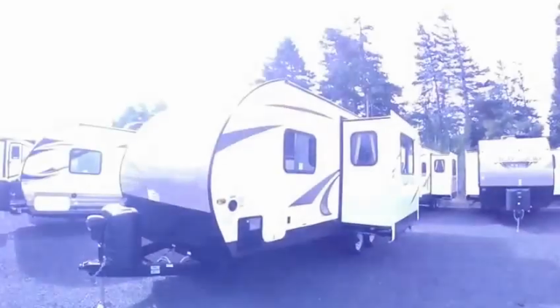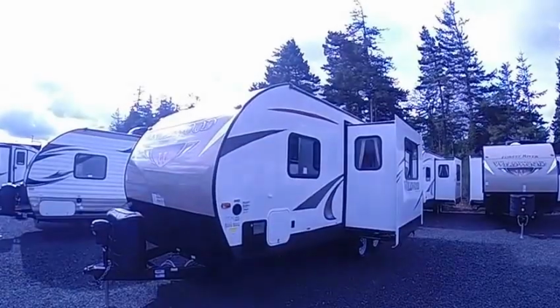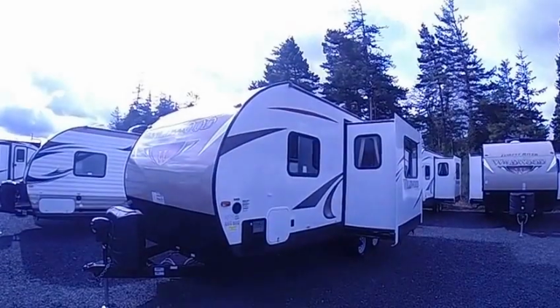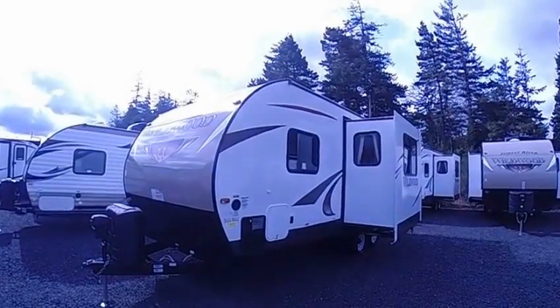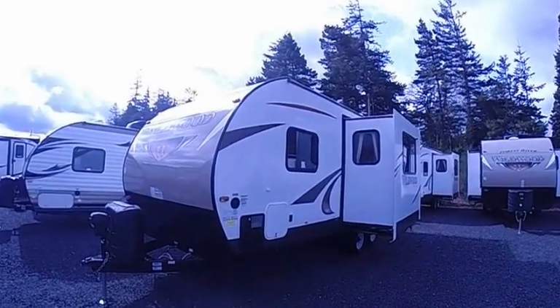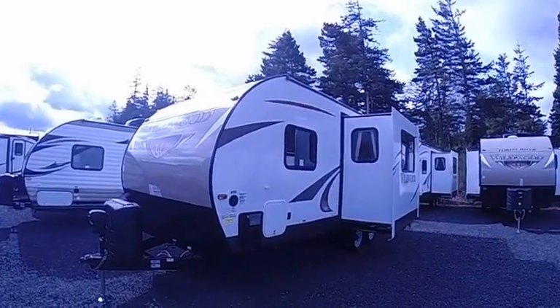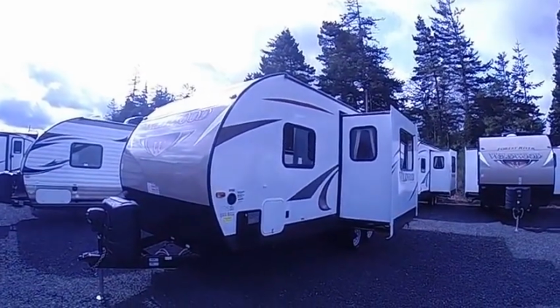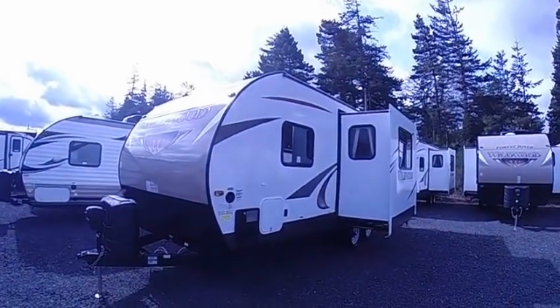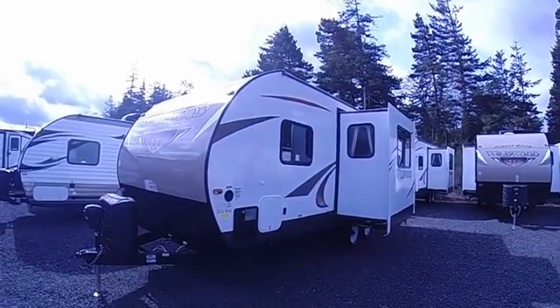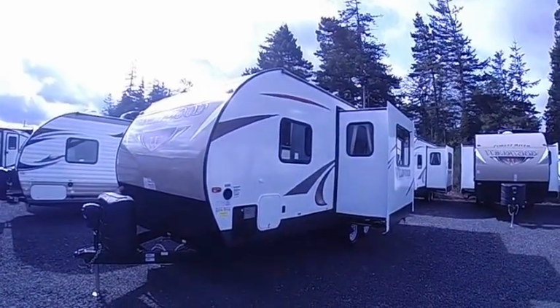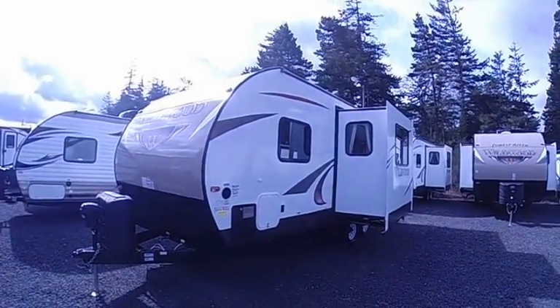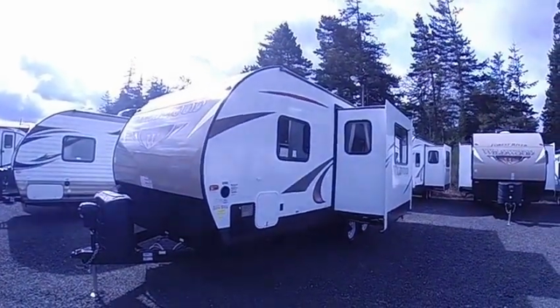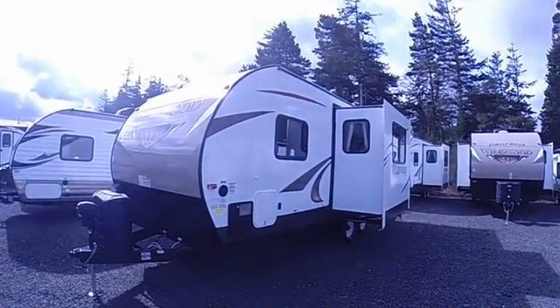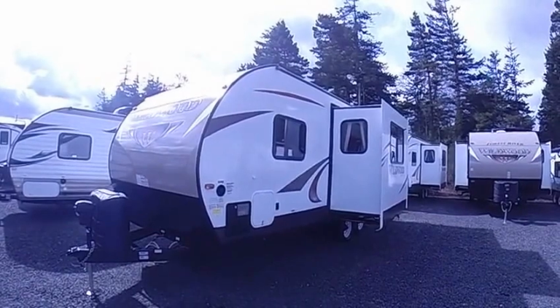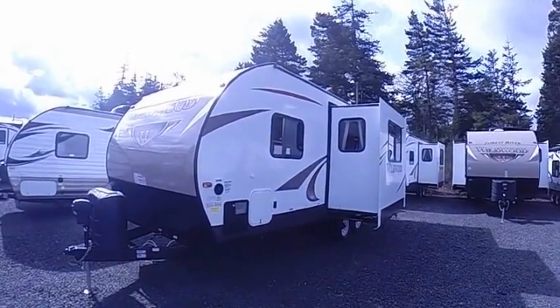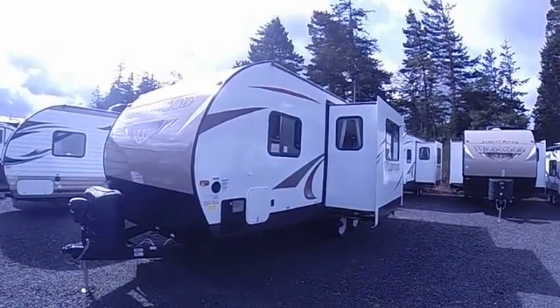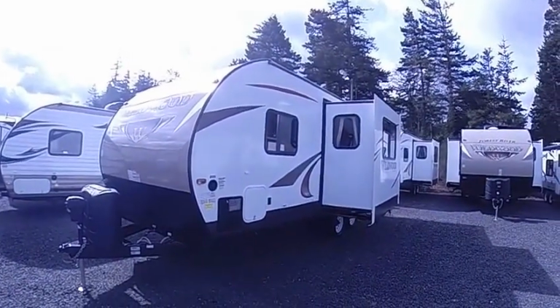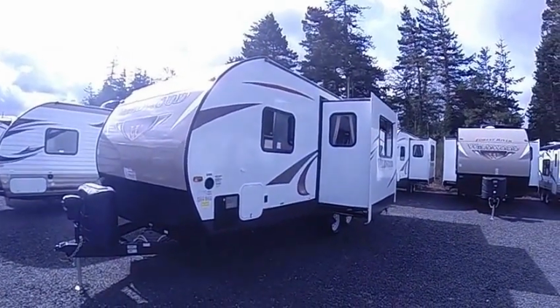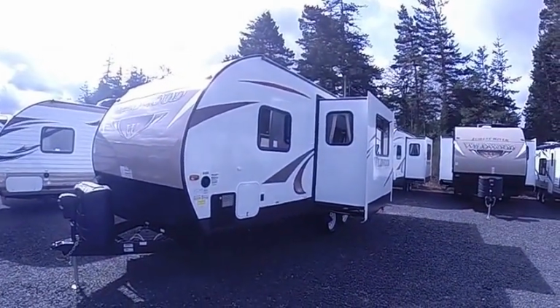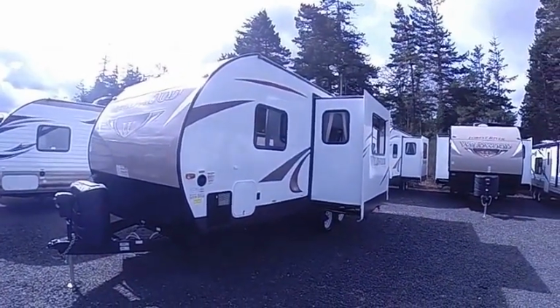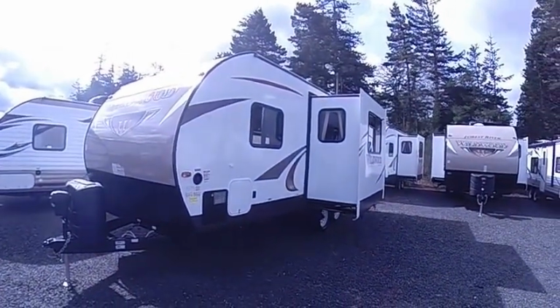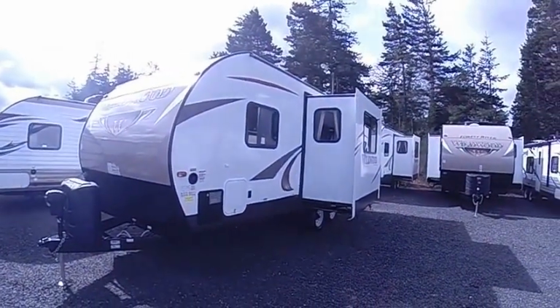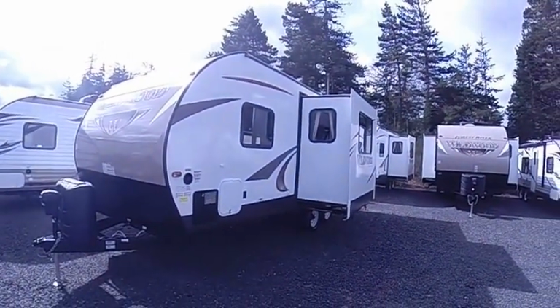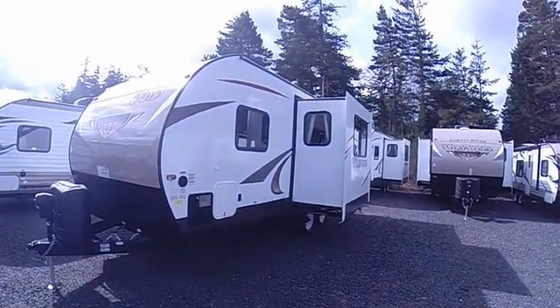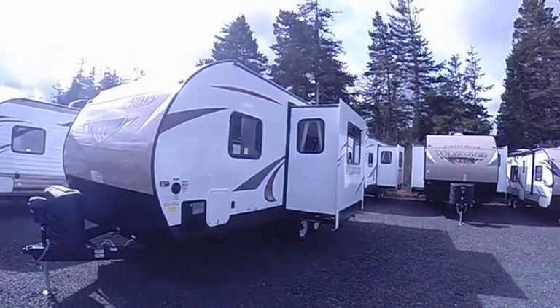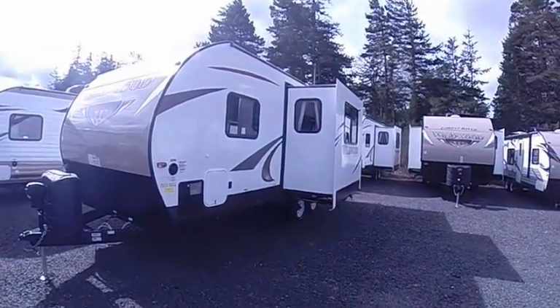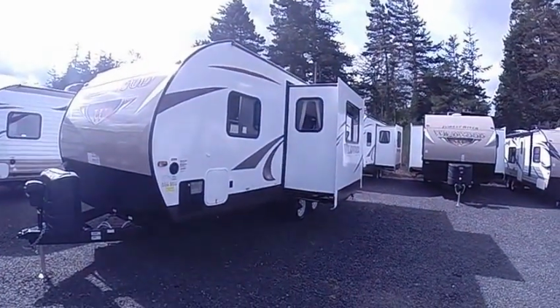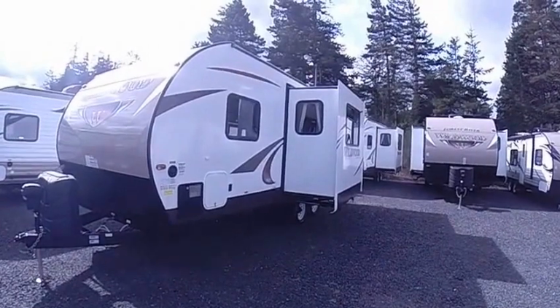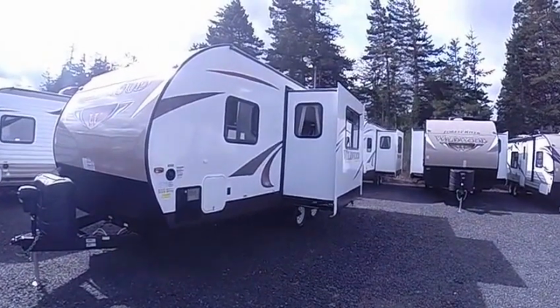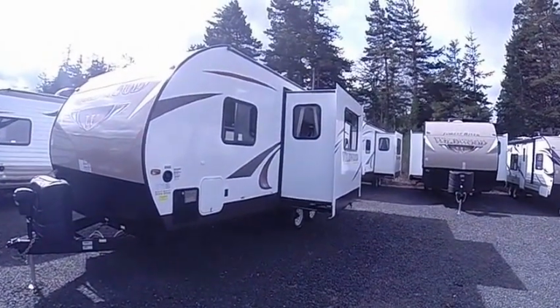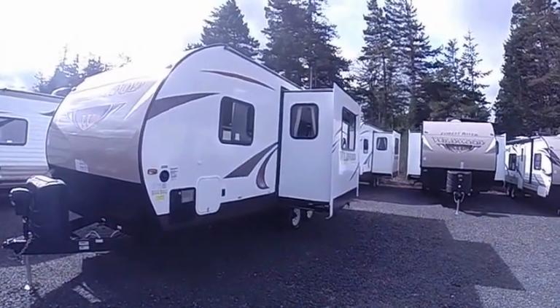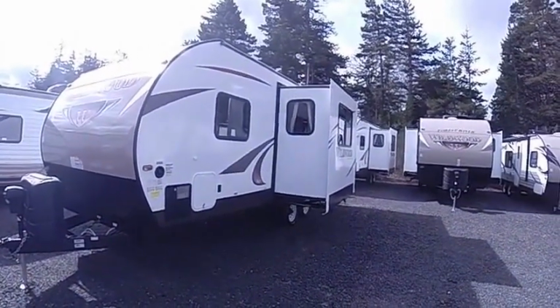Hi, this is Bob with Gibbs RV and today we're looking at a 2015 Forest River Wildwood, model 23RBS. That's rear bathroom, double slide — and that's right, double slide on a short trailer.